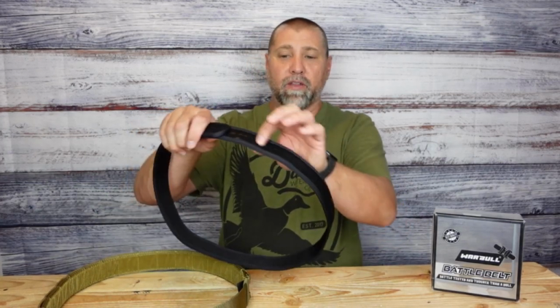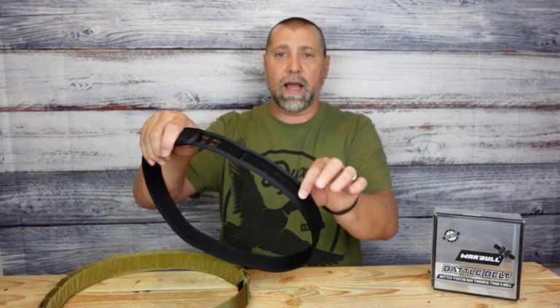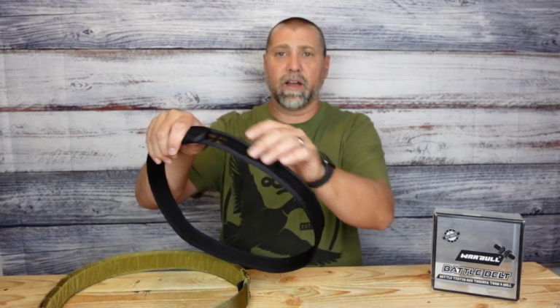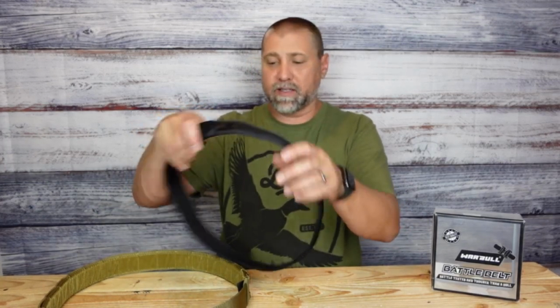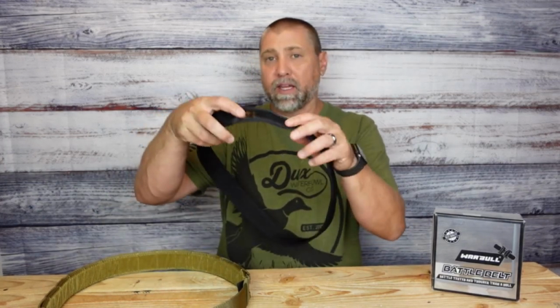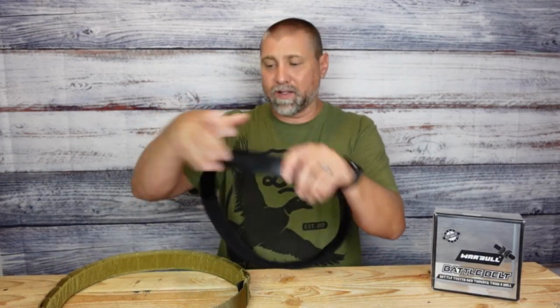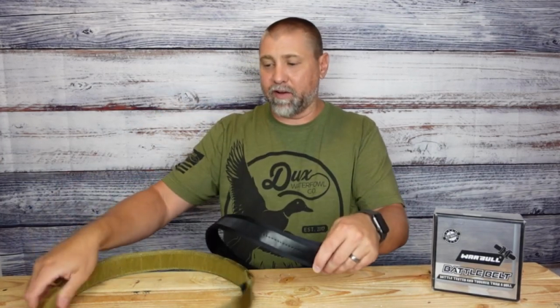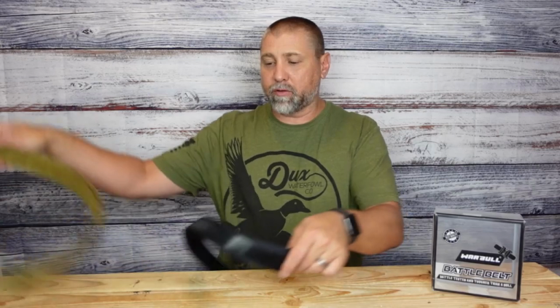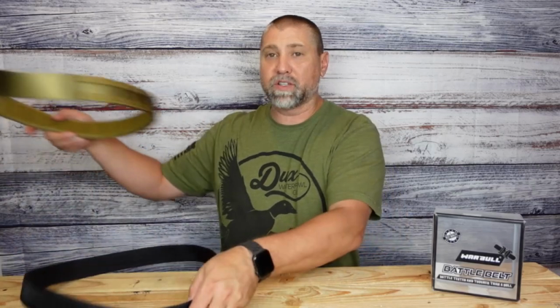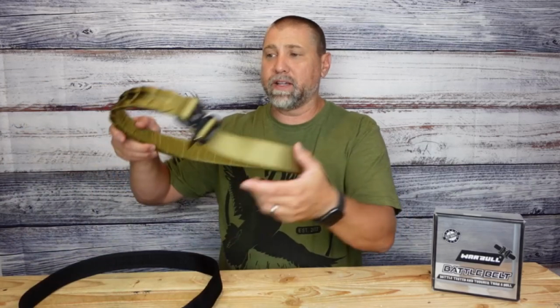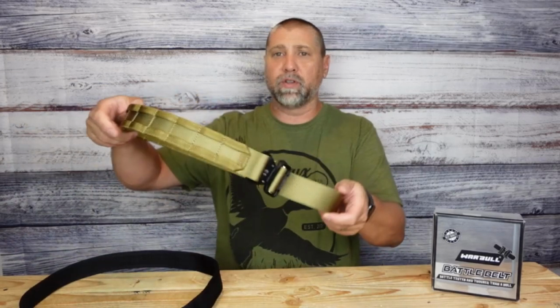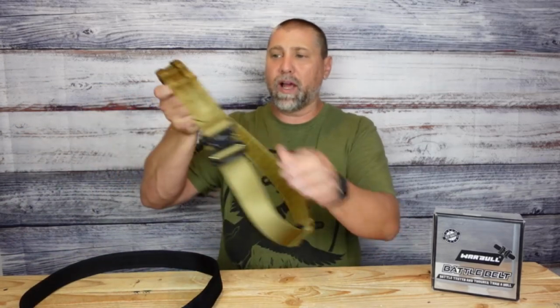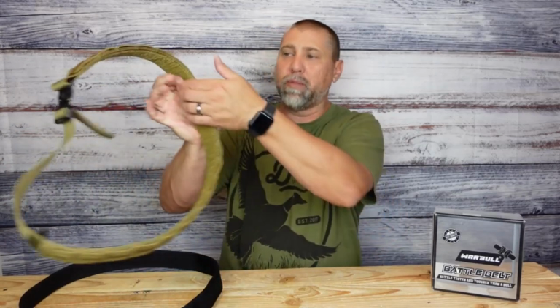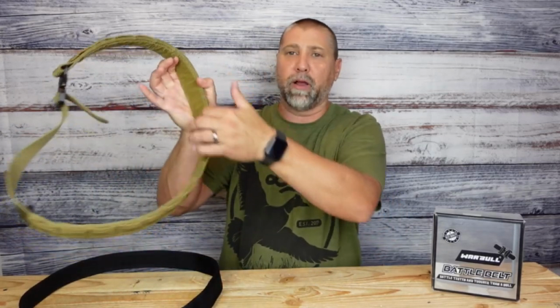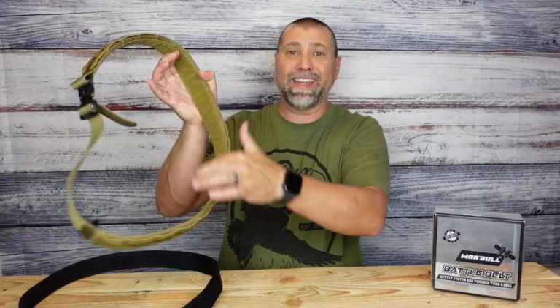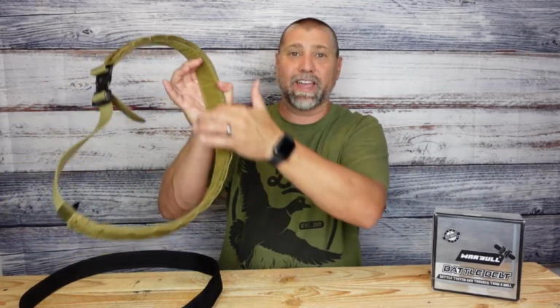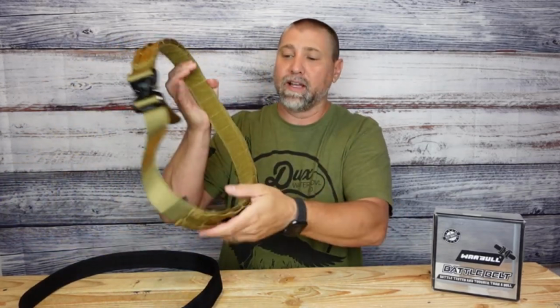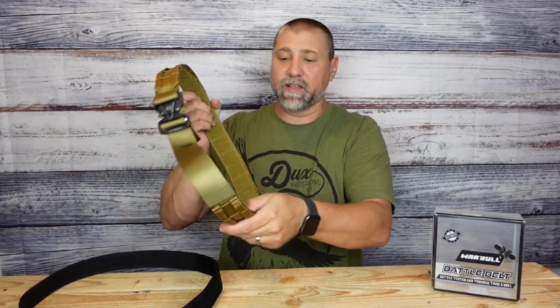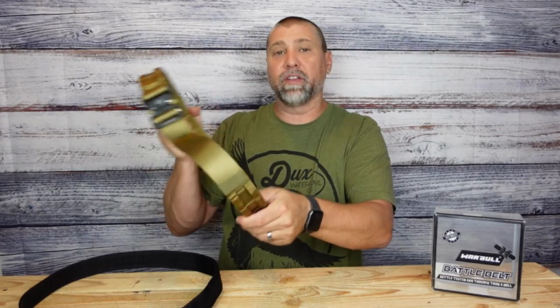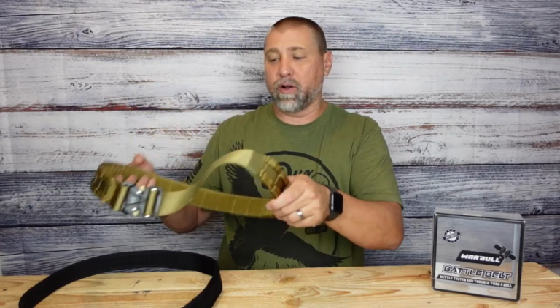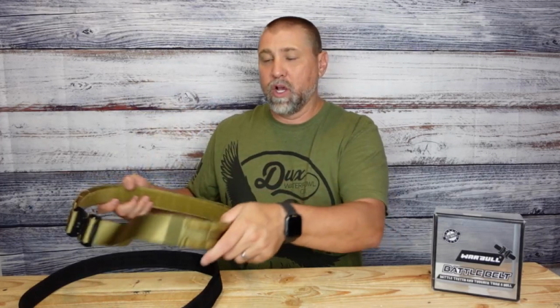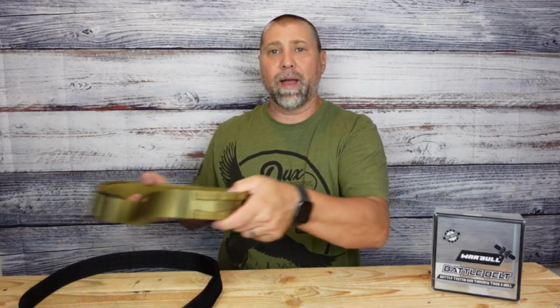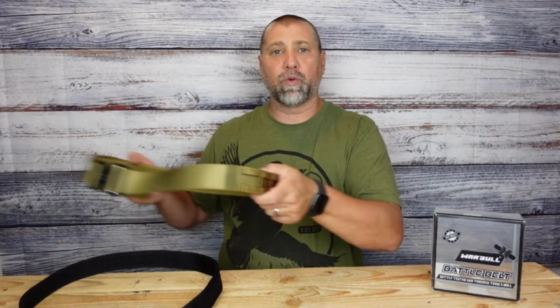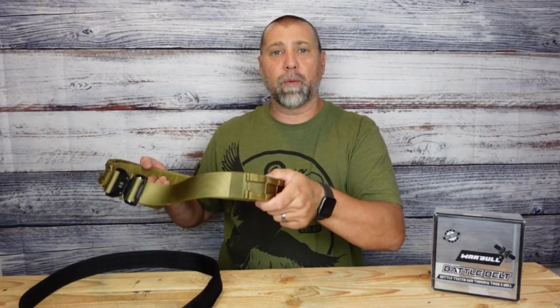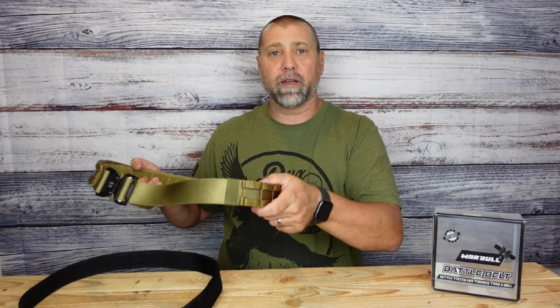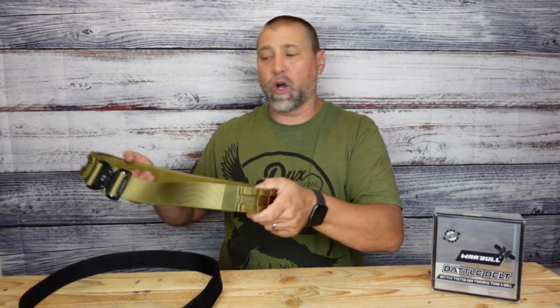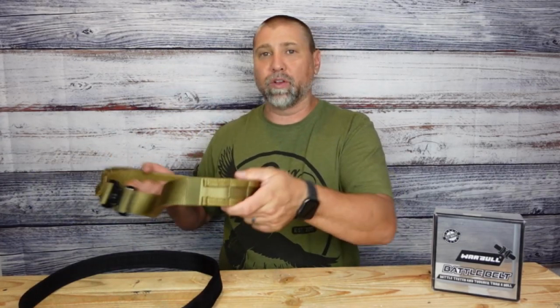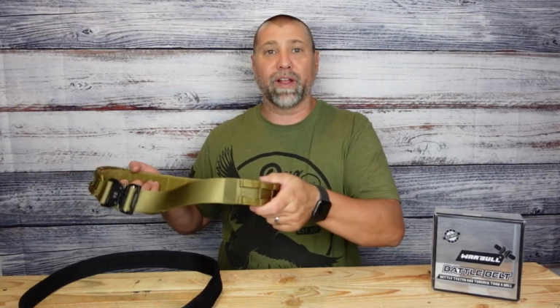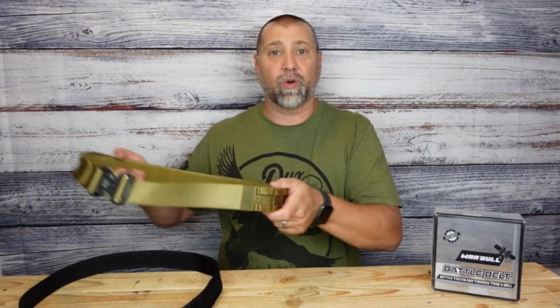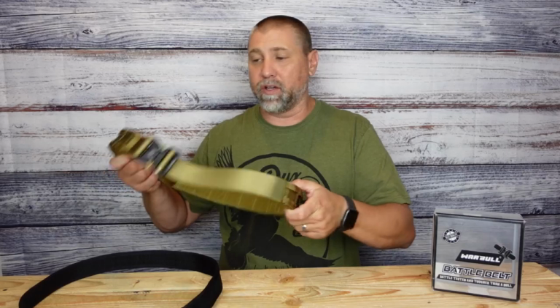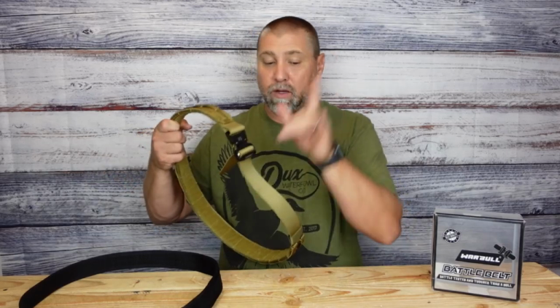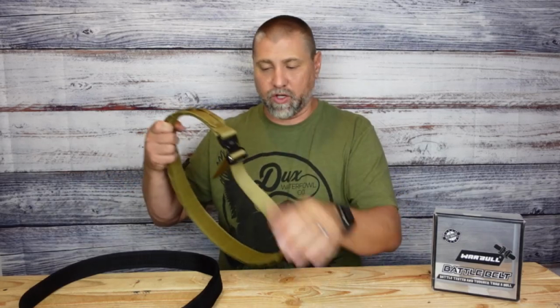On the outside of it is going to be one side of velcro which marries up to your actual battle belt. The inside of it is going to be the other side of the velcro, so that belt when you apply it and put it on it will stay in place. It doesn't rock on you, which is good.